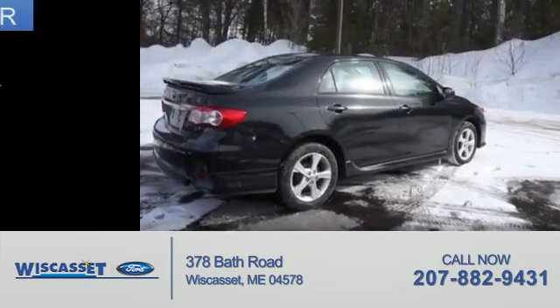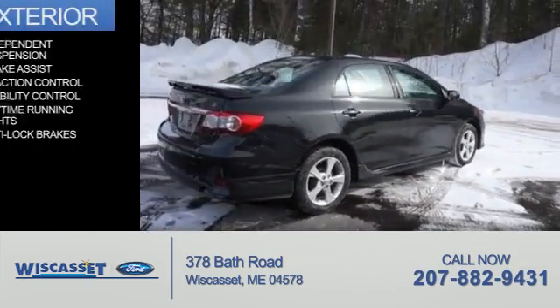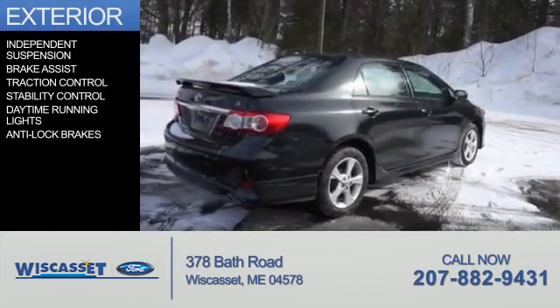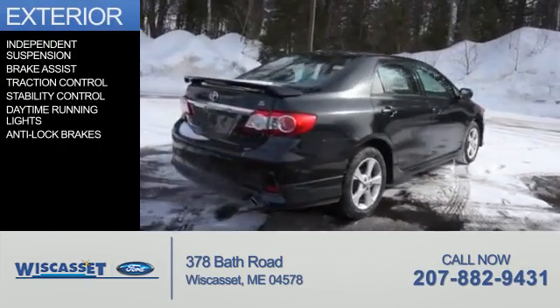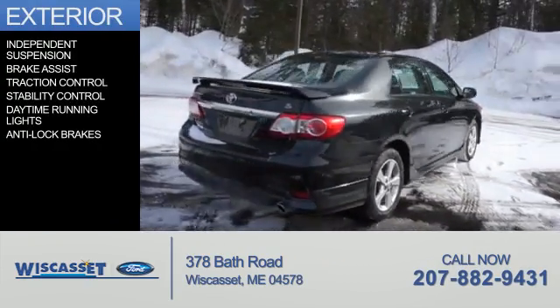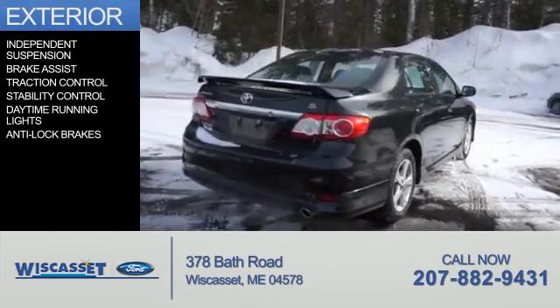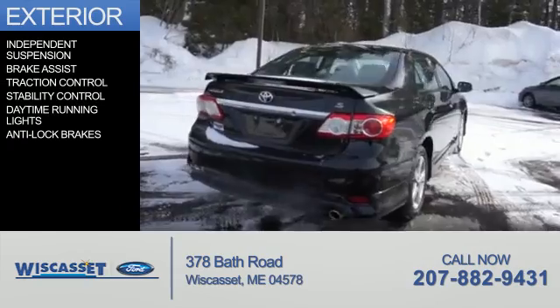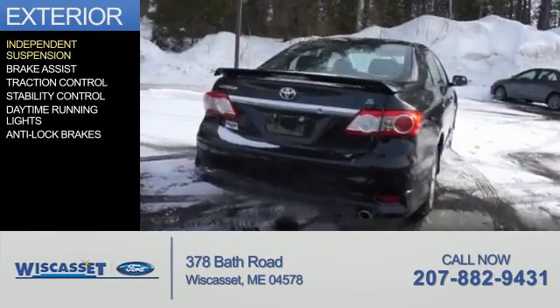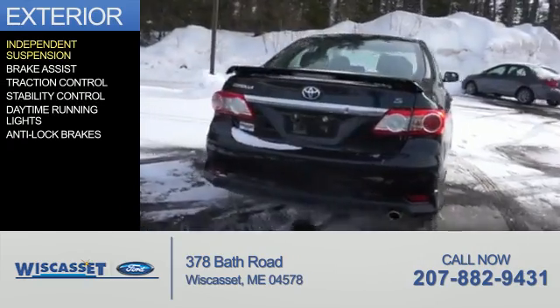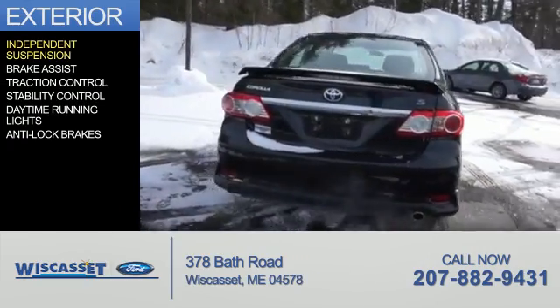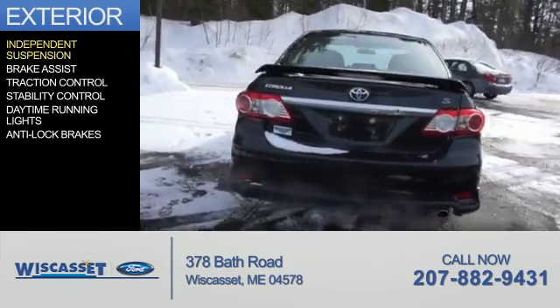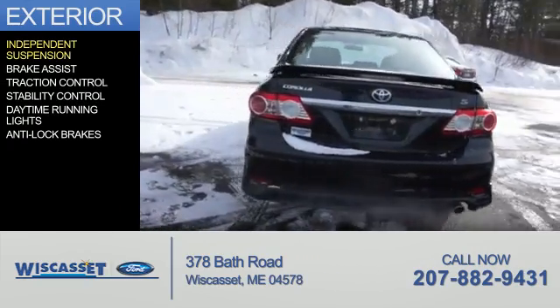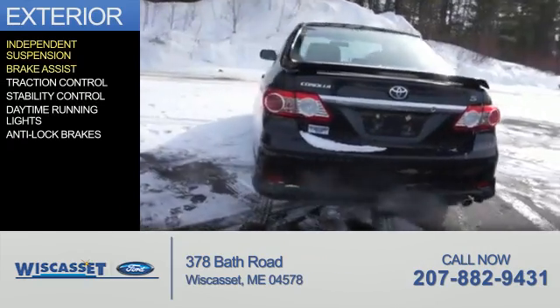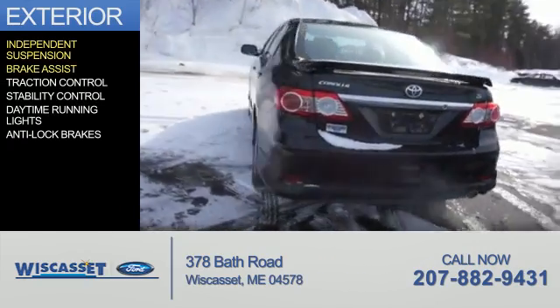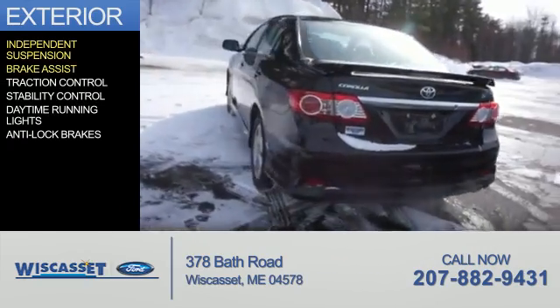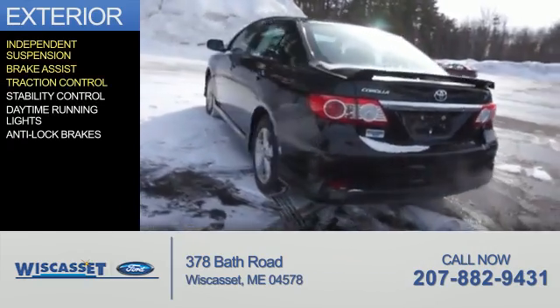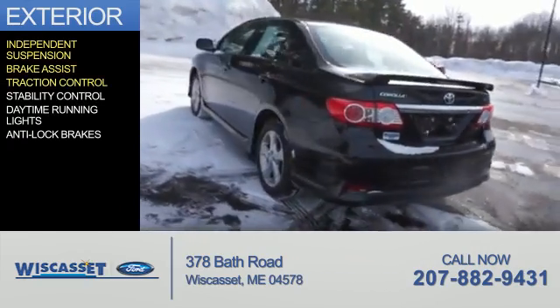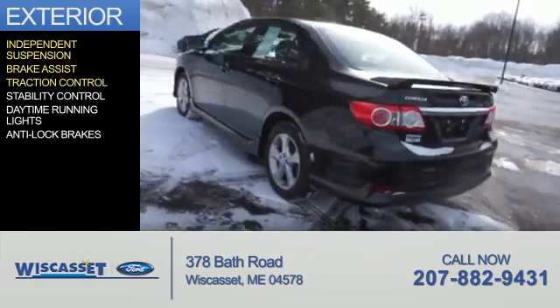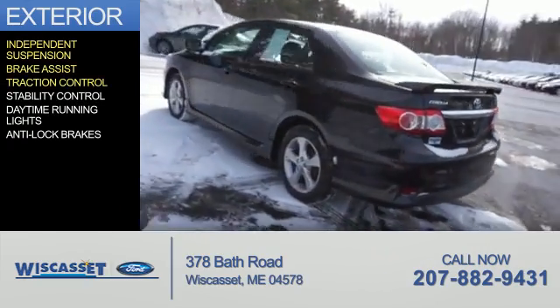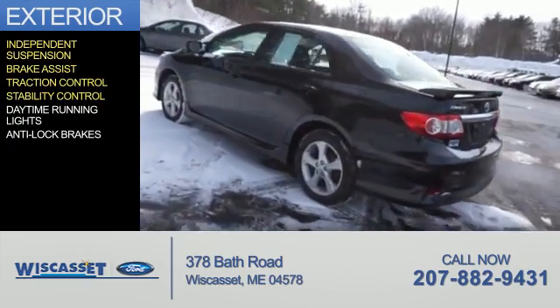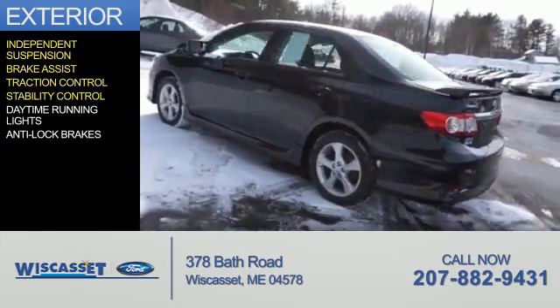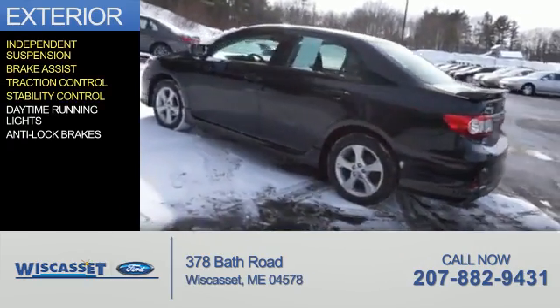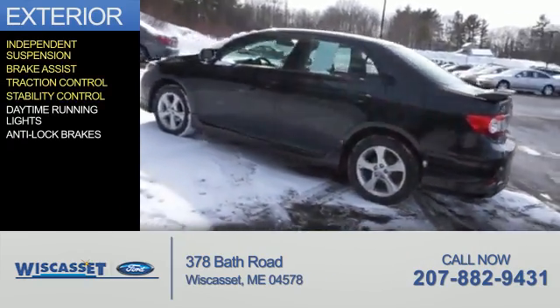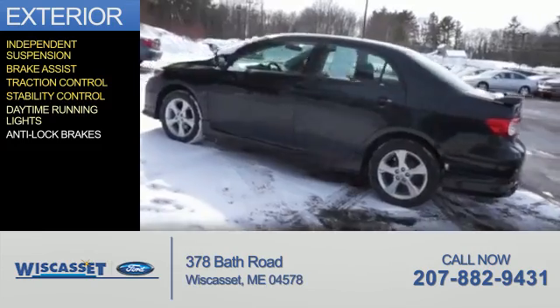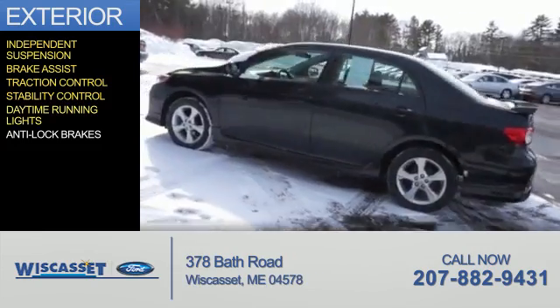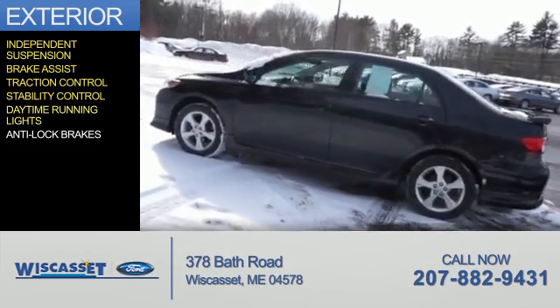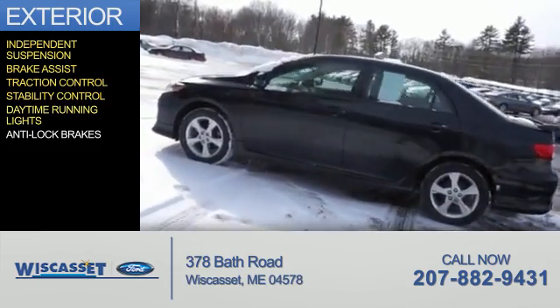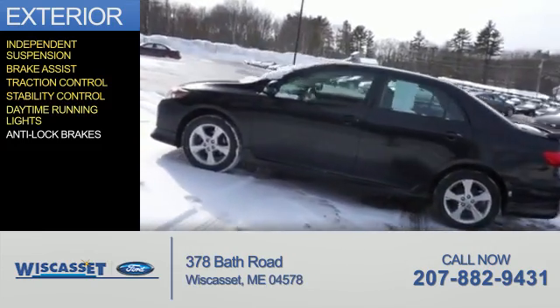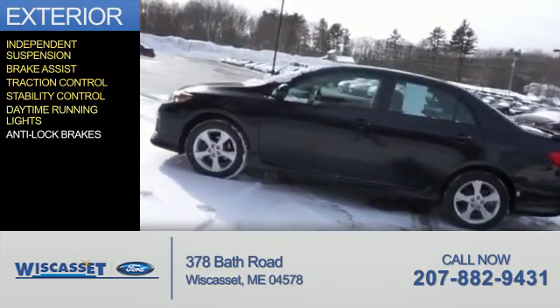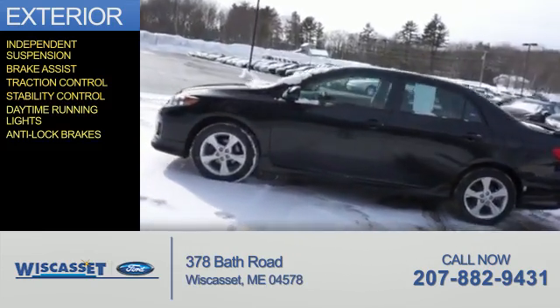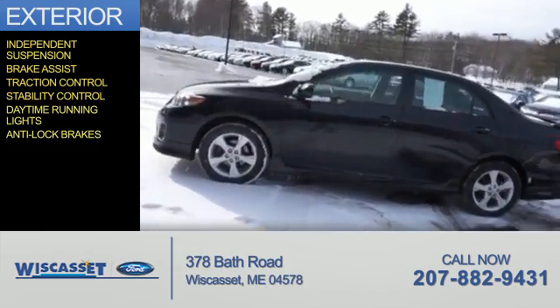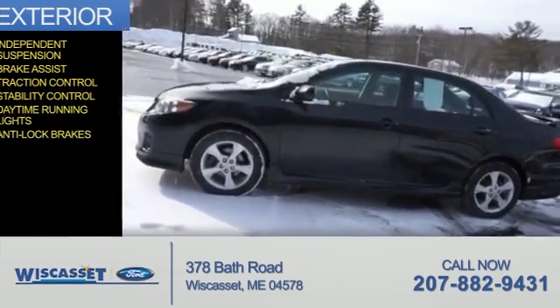The features include independent suspension, brake assist, traction control, stability control, daytime running lights, and anti-lock brakes.